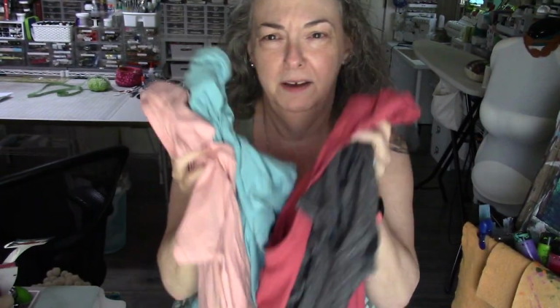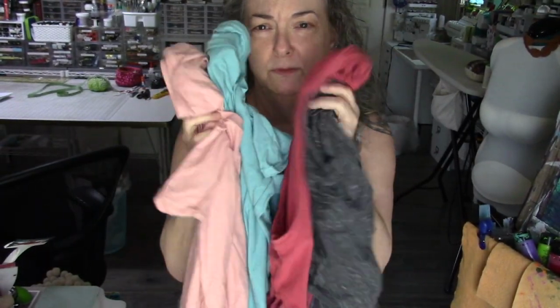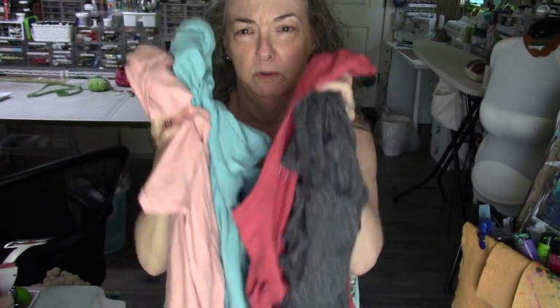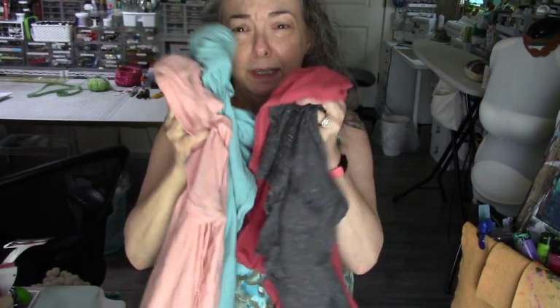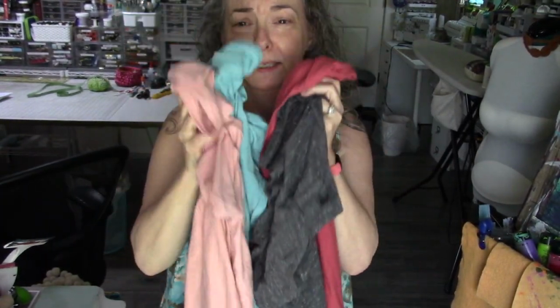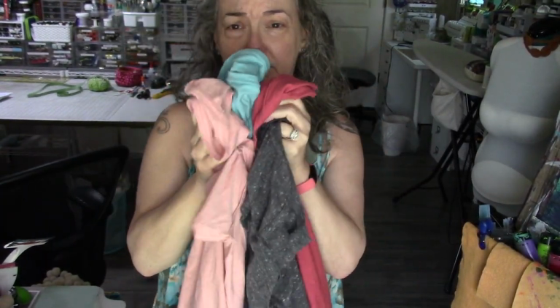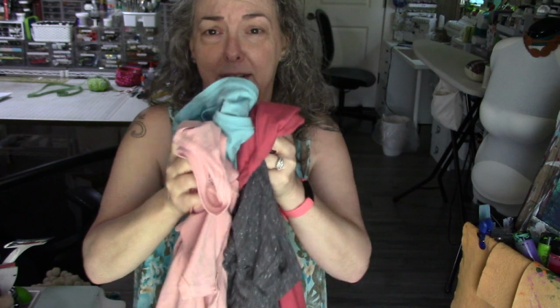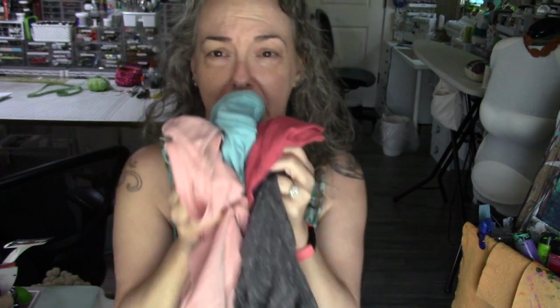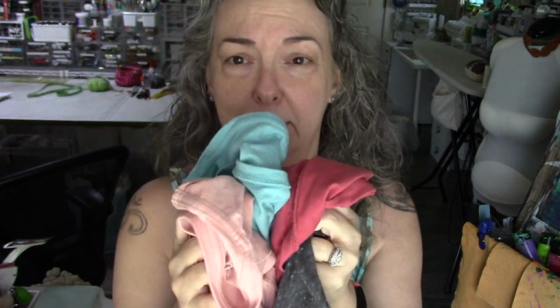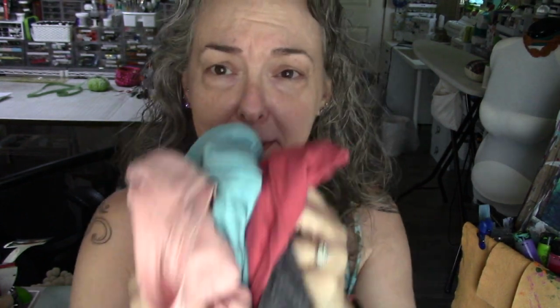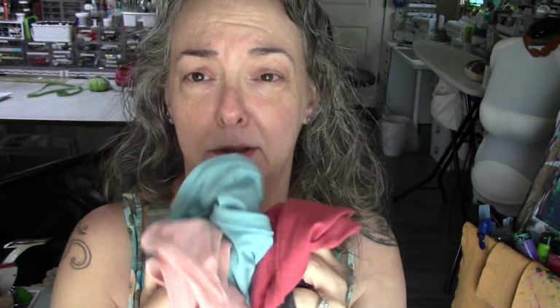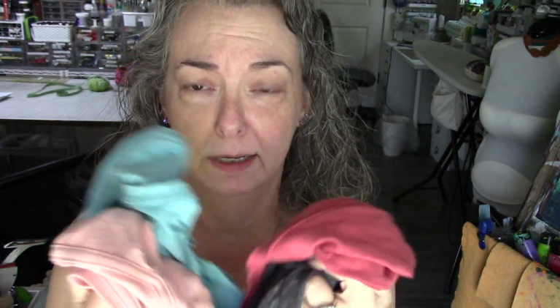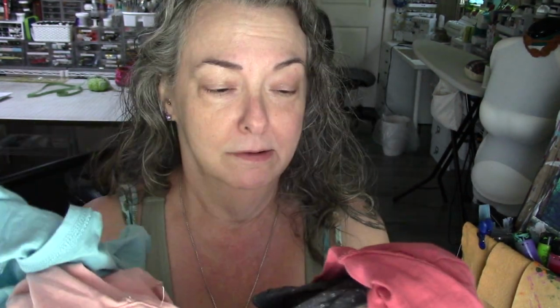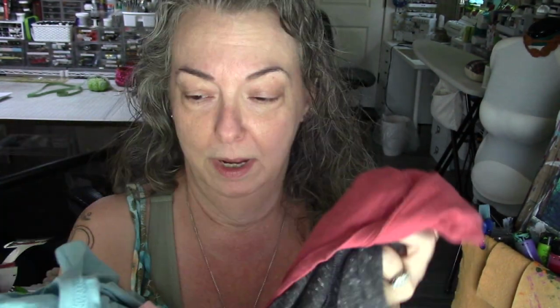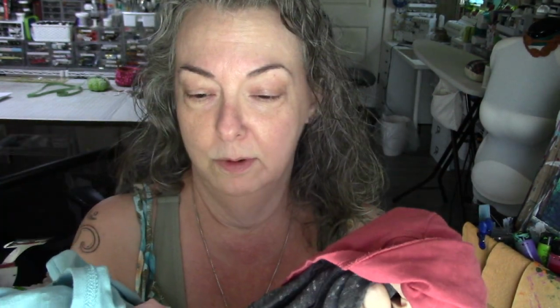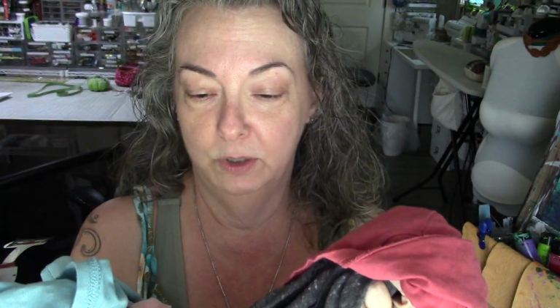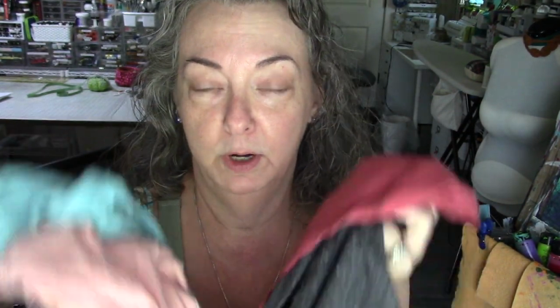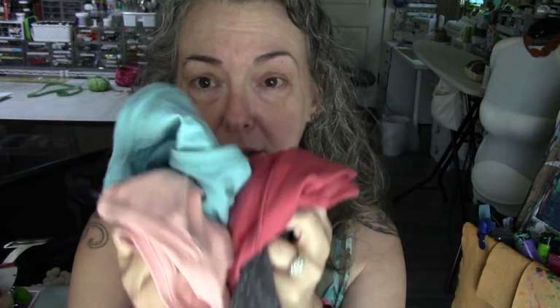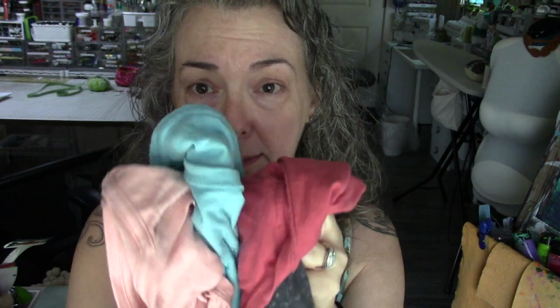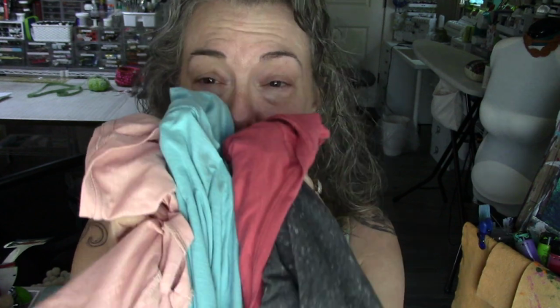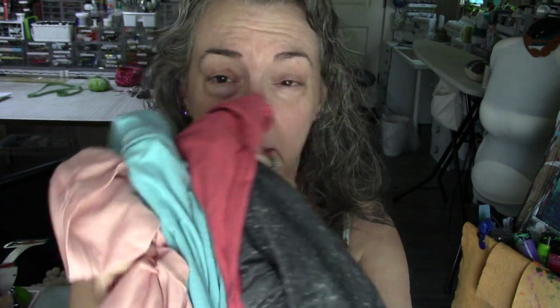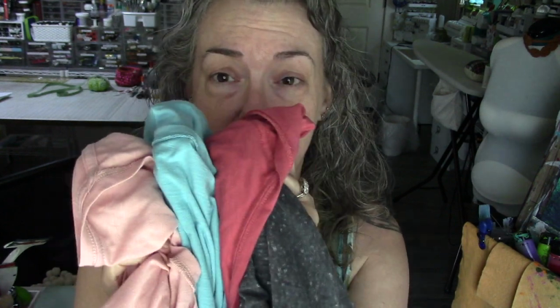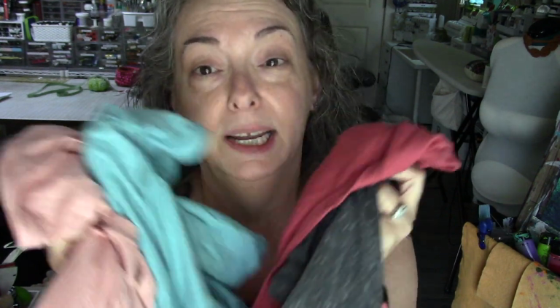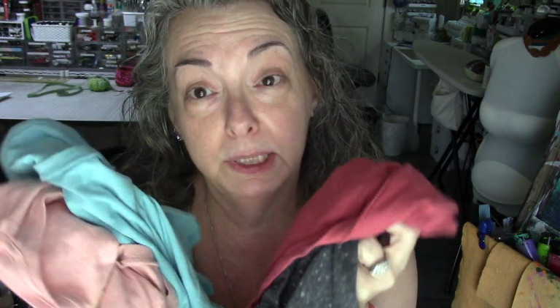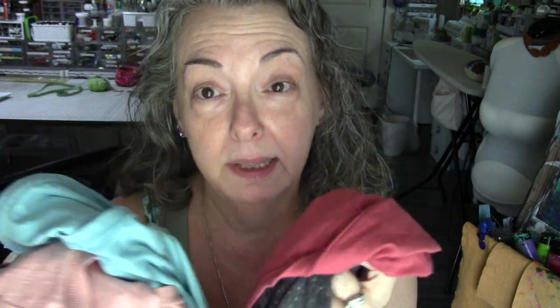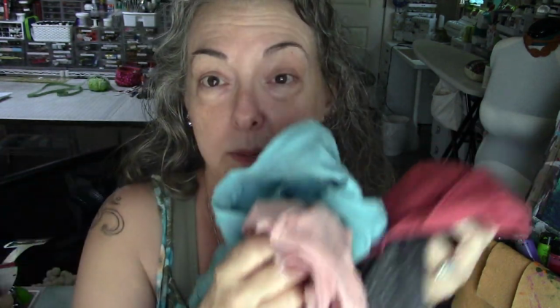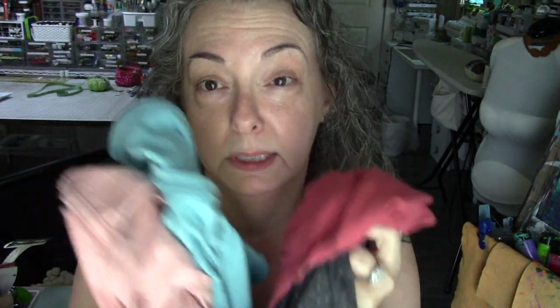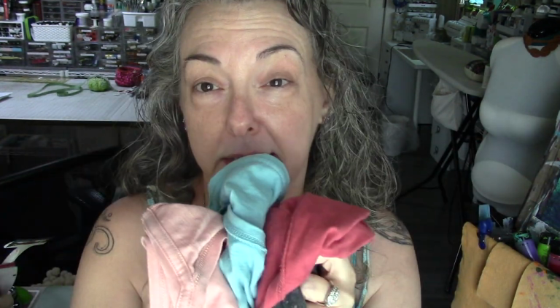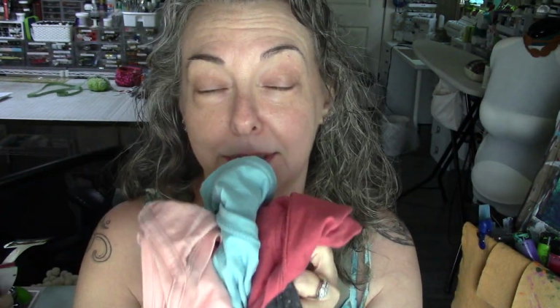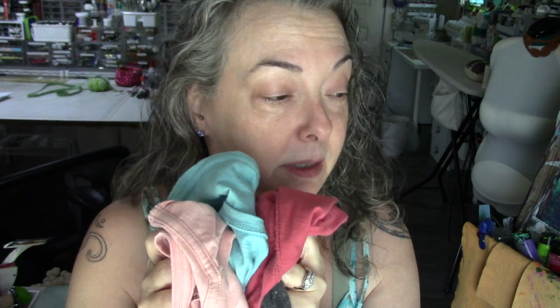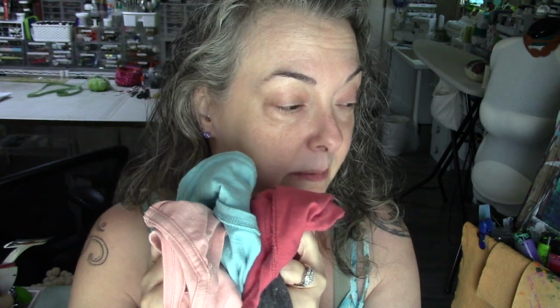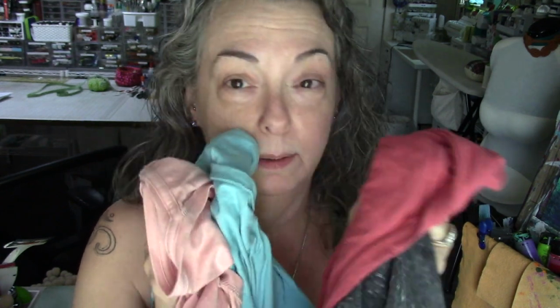I have these four really basic t-shirts that have been hanging in my upcycling closet for a while now and I've been trying to figure out what to do with them because they're just very plain. I could bleach dye them and make them into tank tops or something.